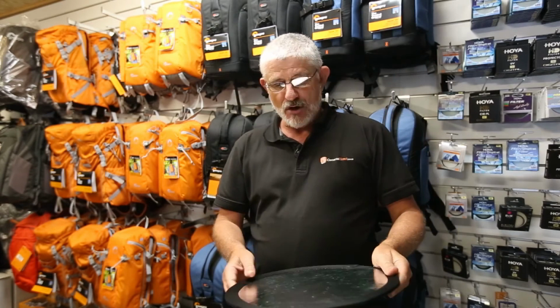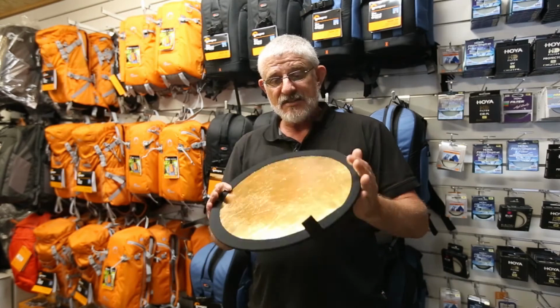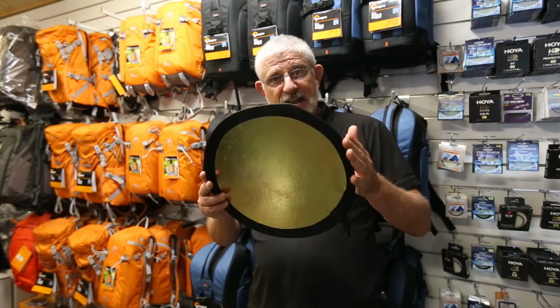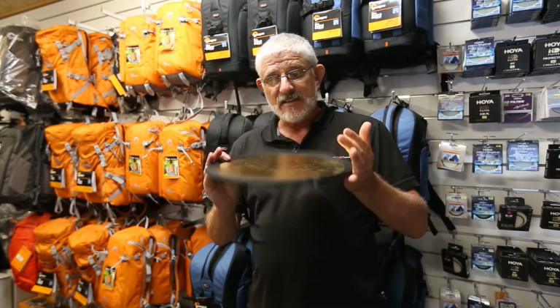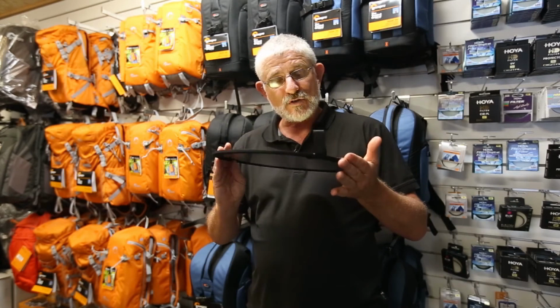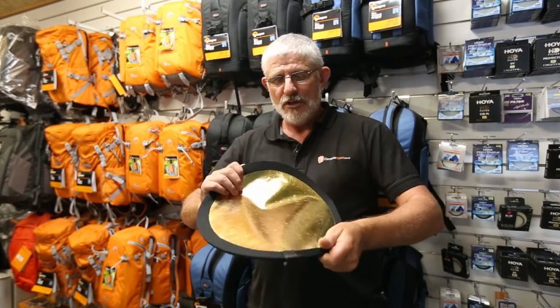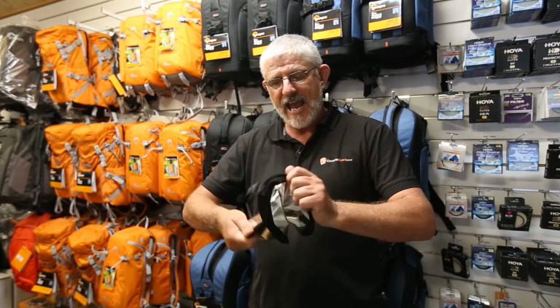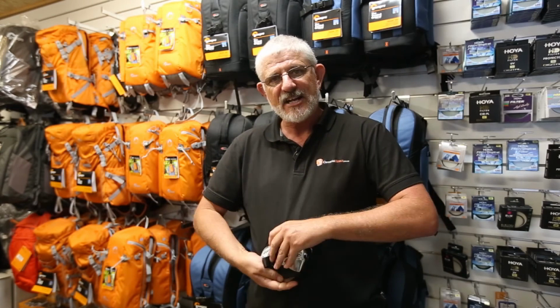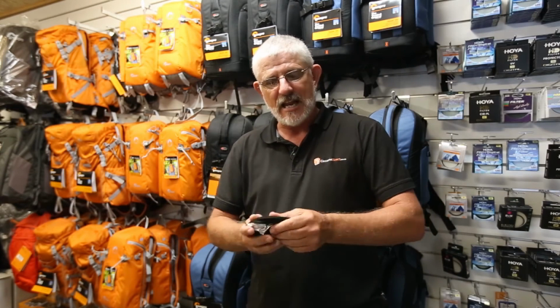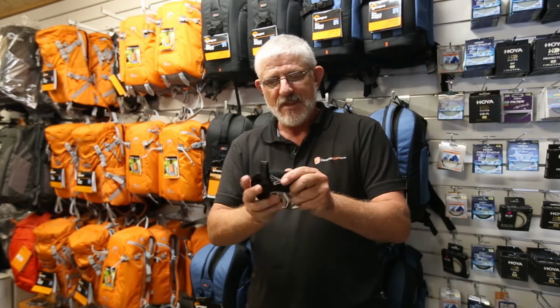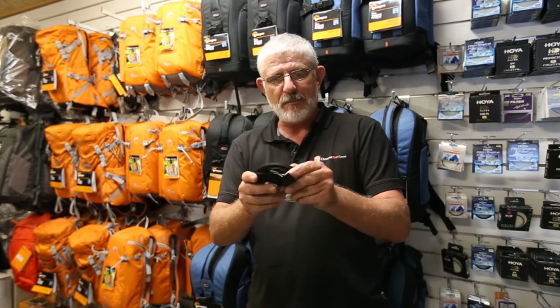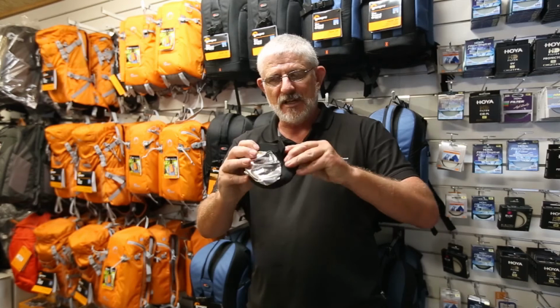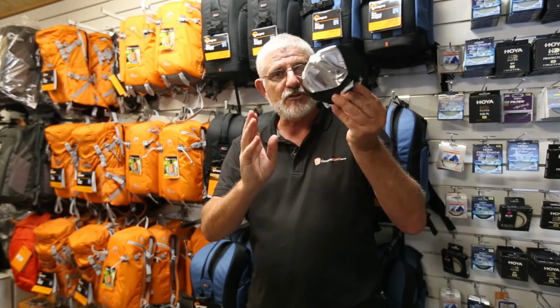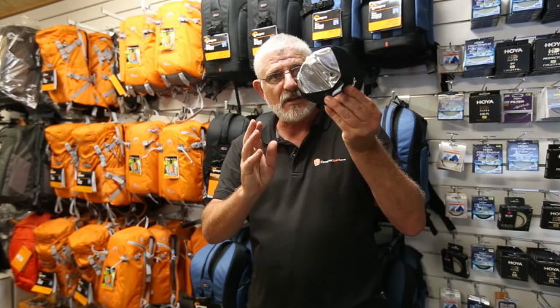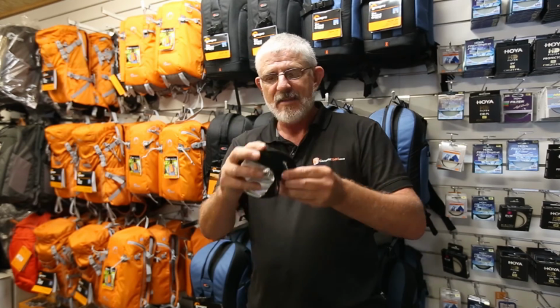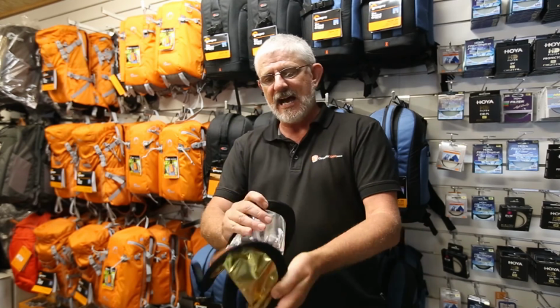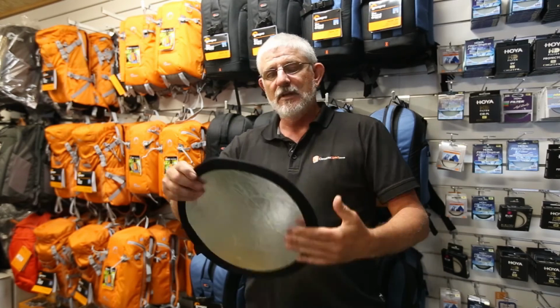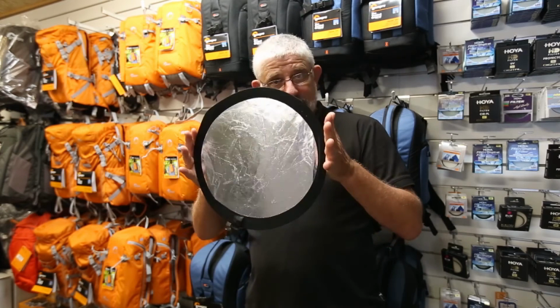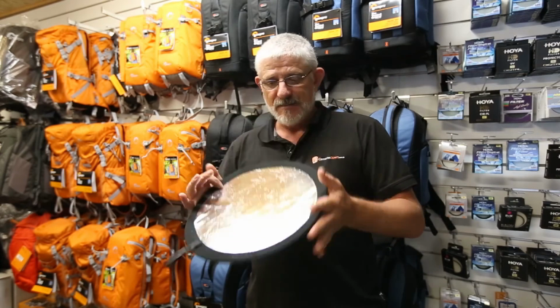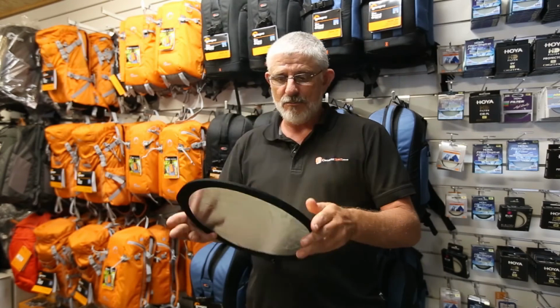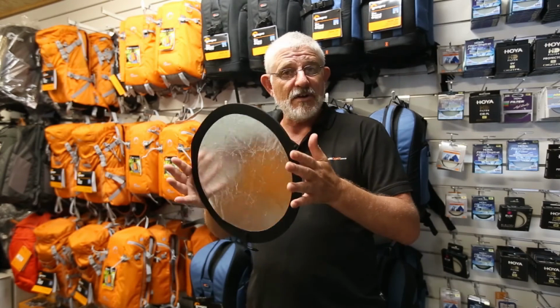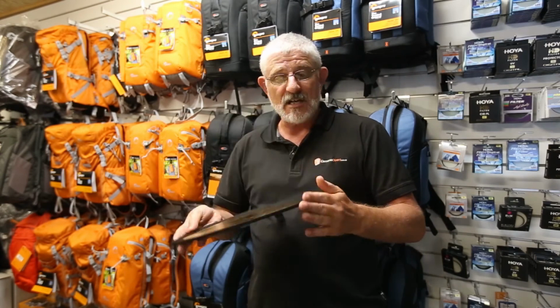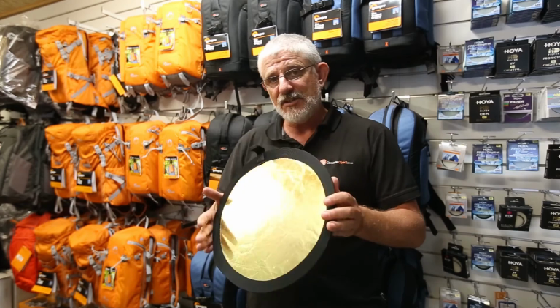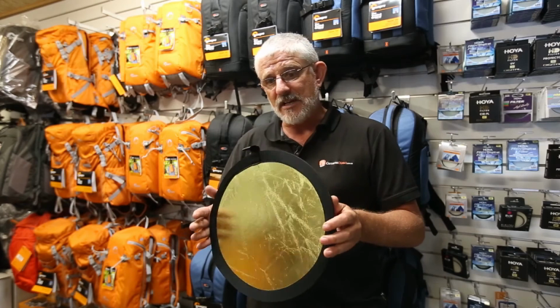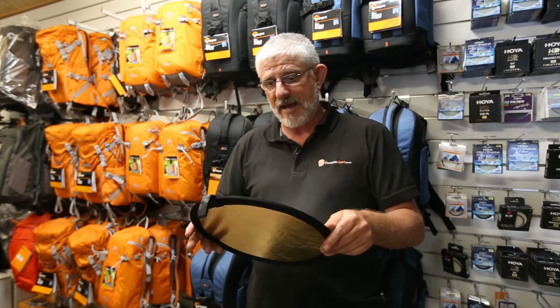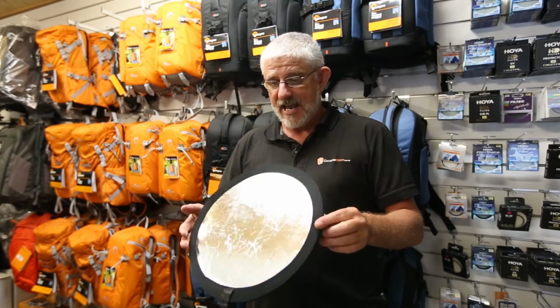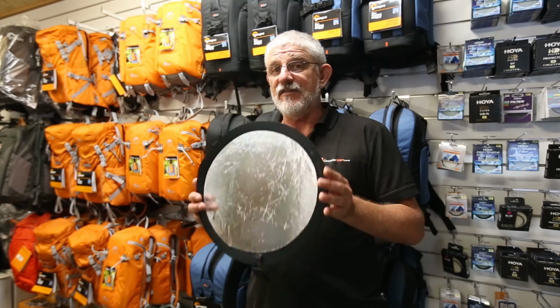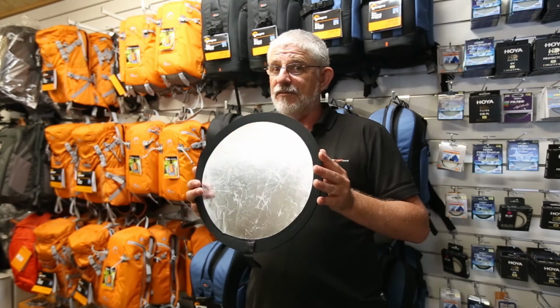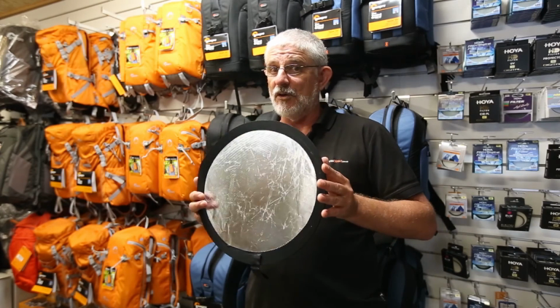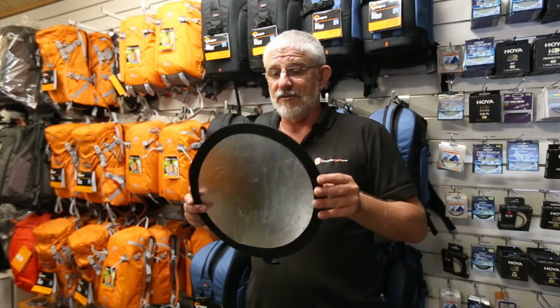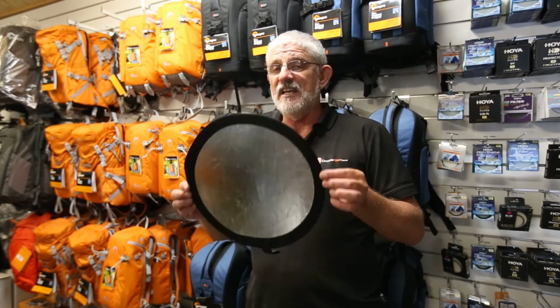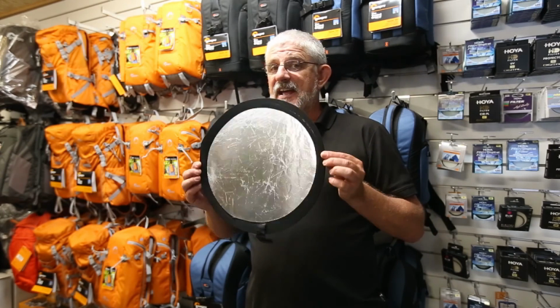These are very handy and very small. You can collapse them and pop them into a little pouch — they come like that. Very convenient, easy to throw in your camera bag. And for macro photography or product photography, fantastic!